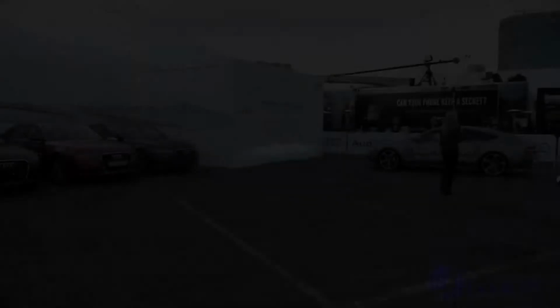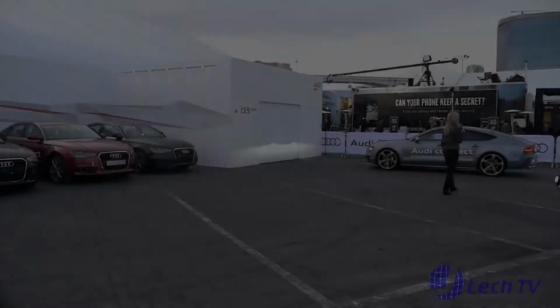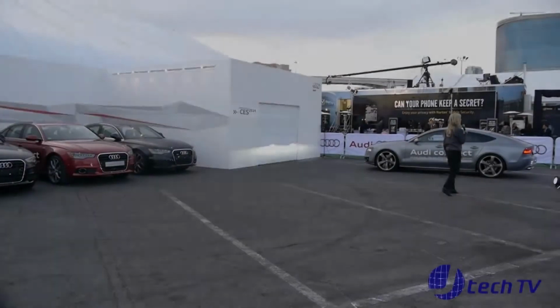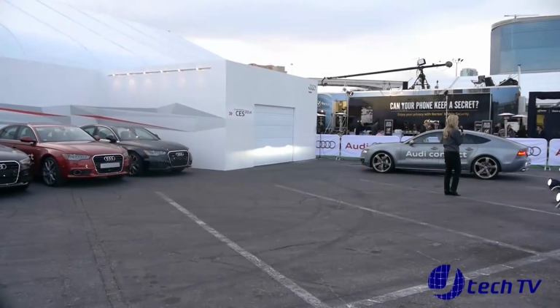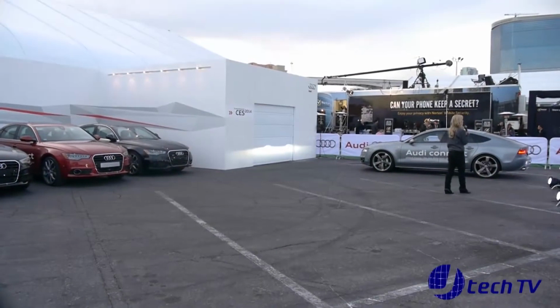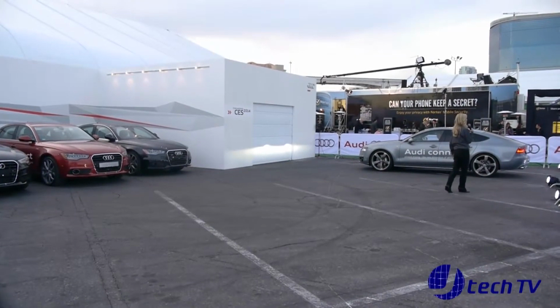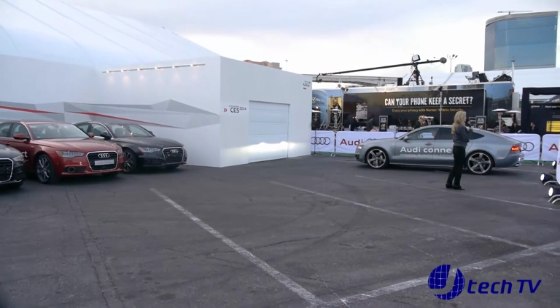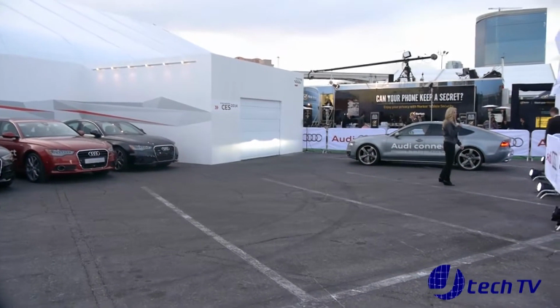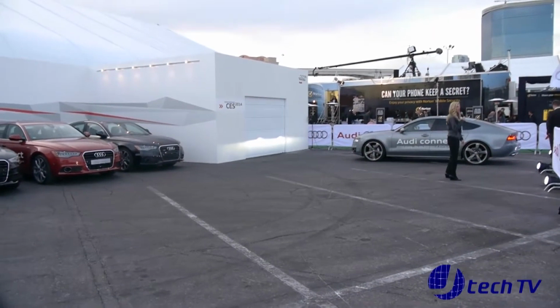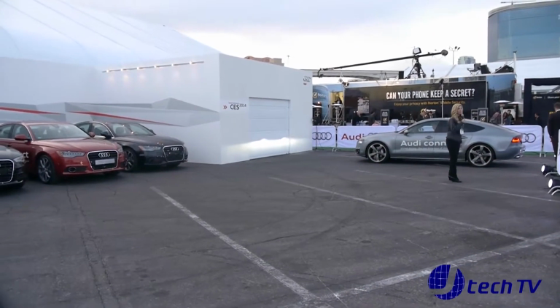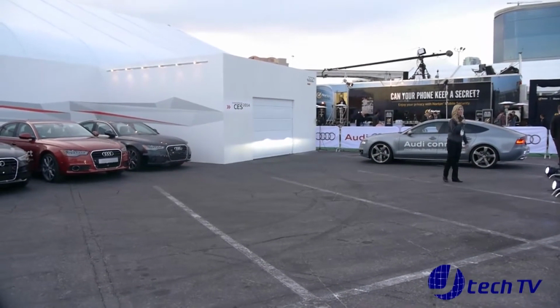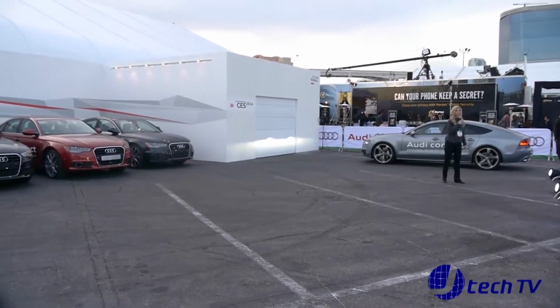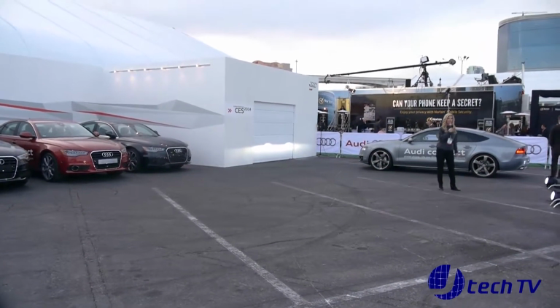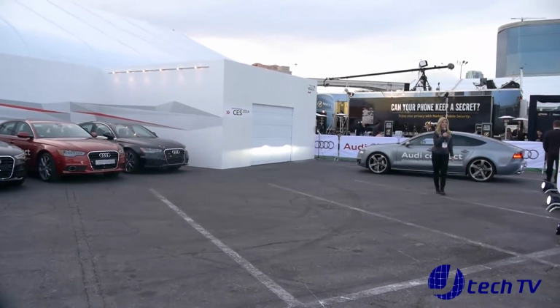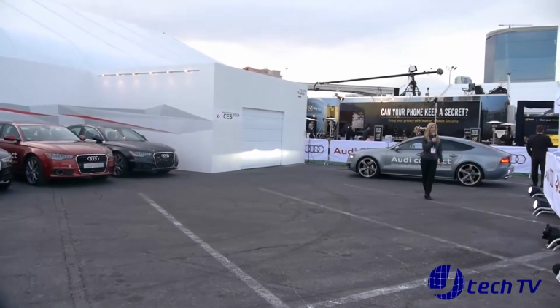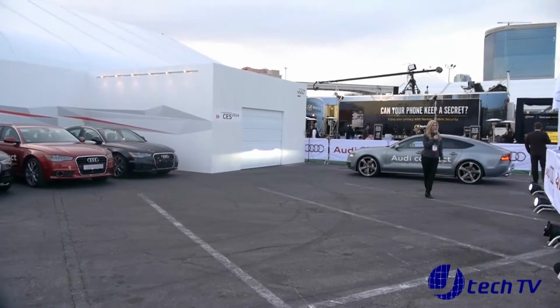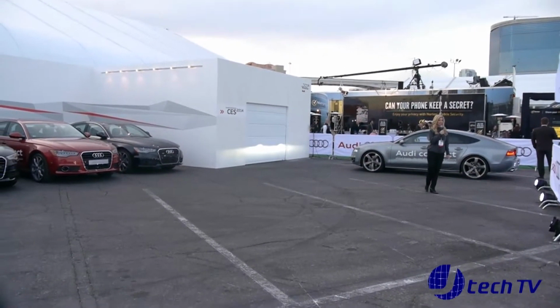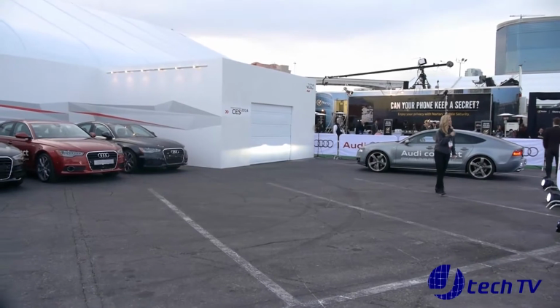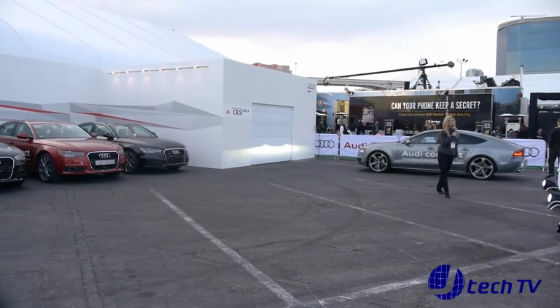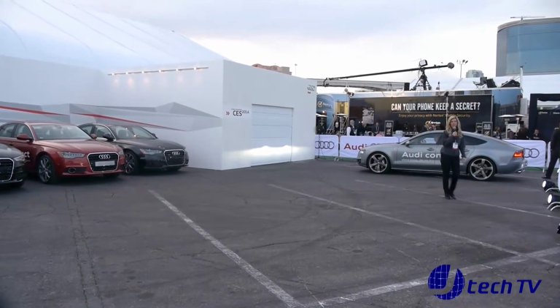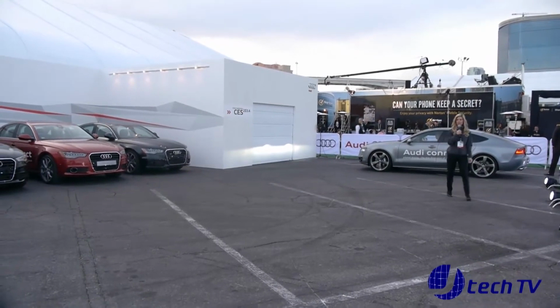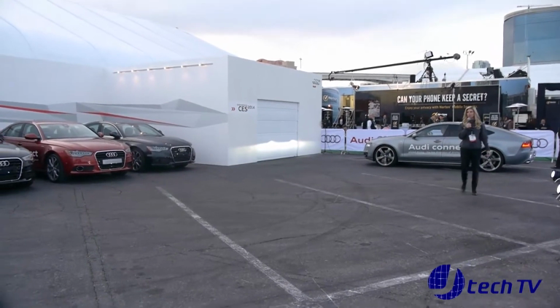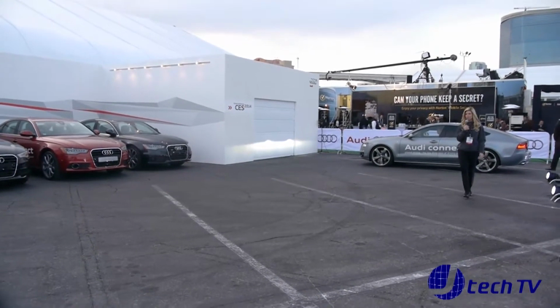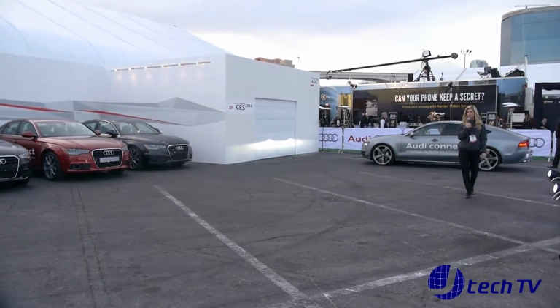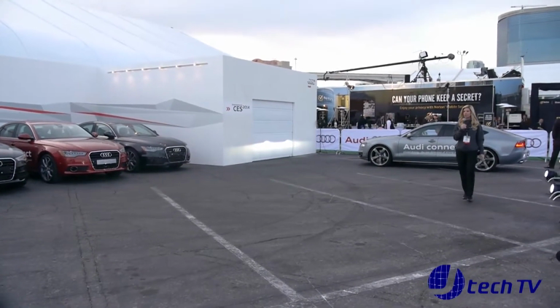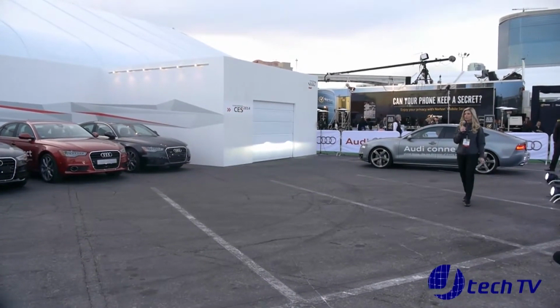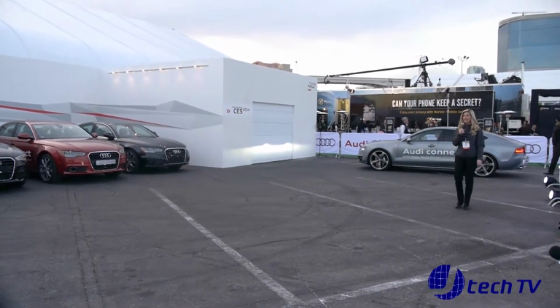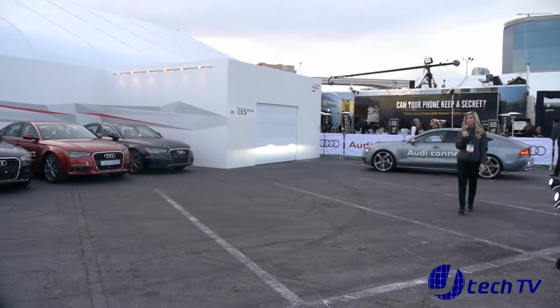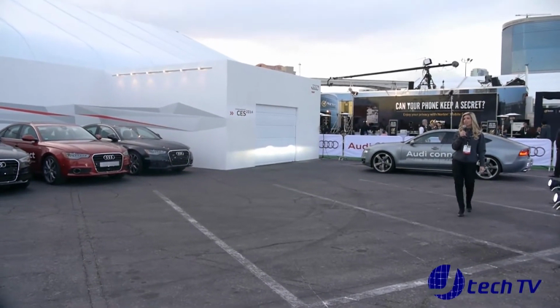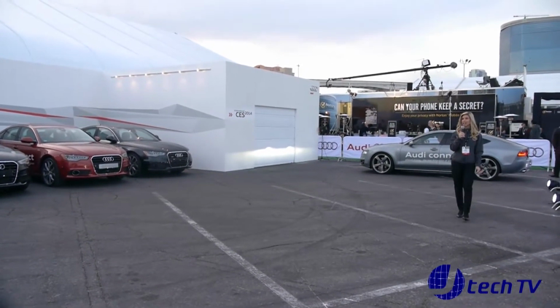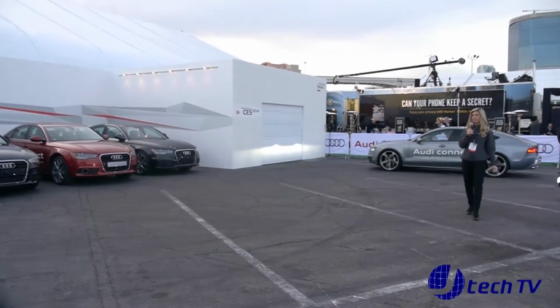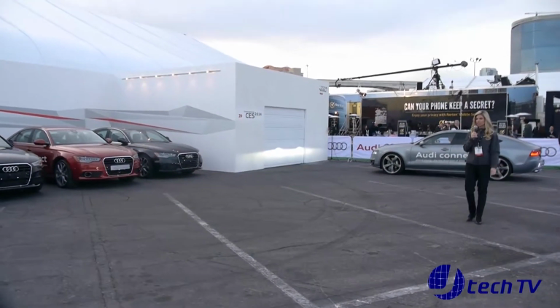Today we're going to do some demonstrations of our piloted parking technology. The first feature that we will demonstrate is our parking lot function.